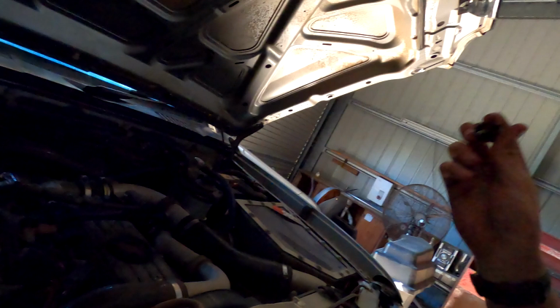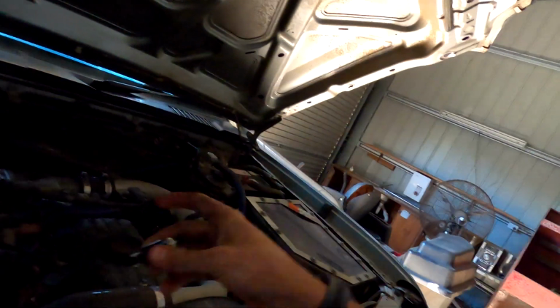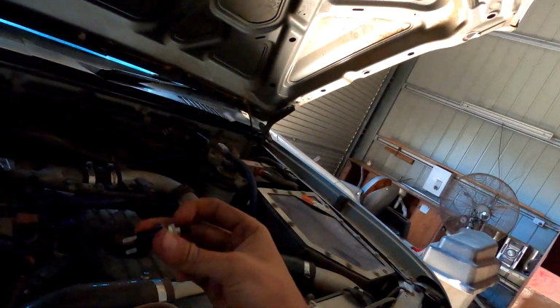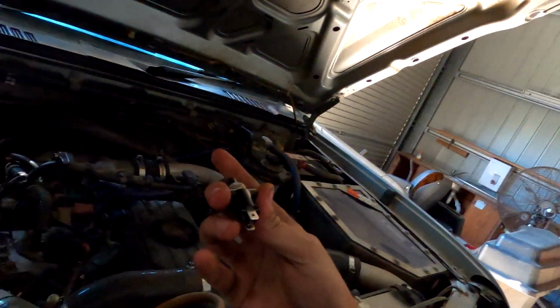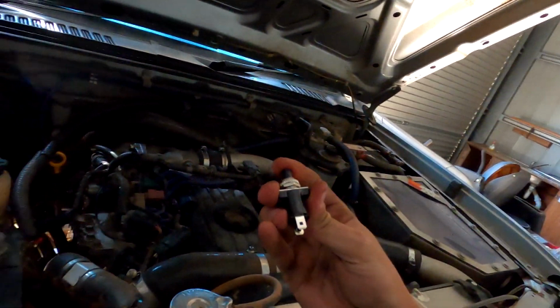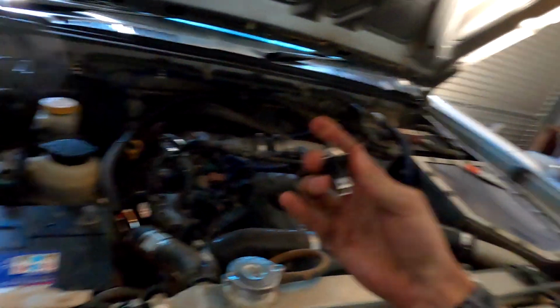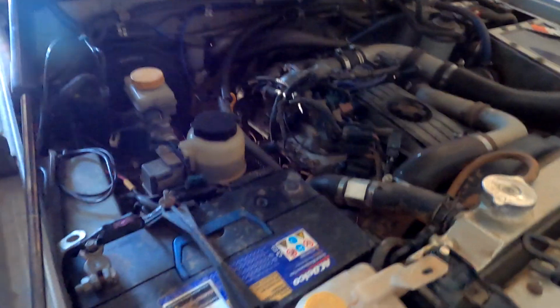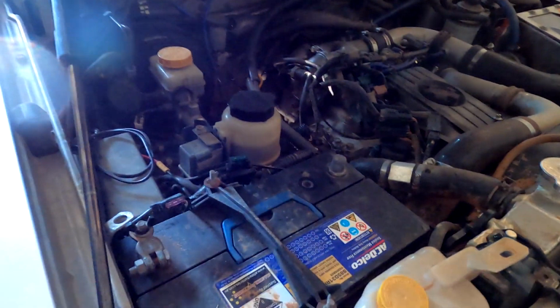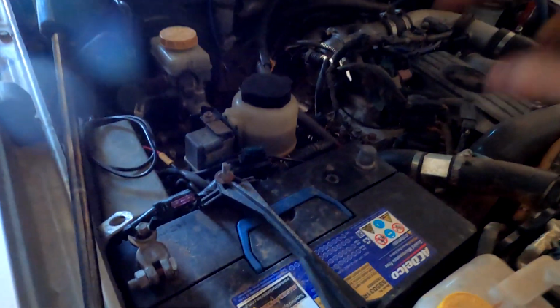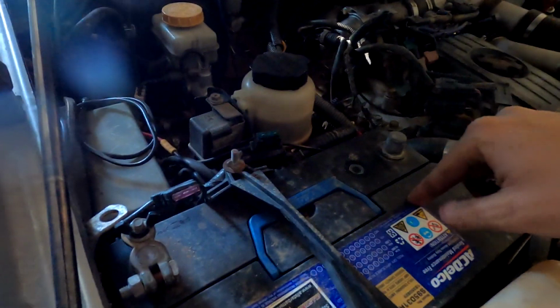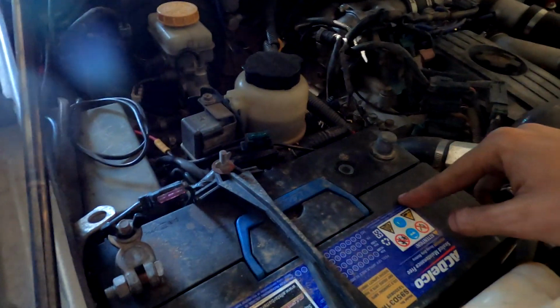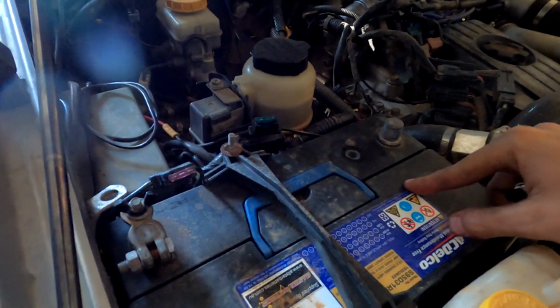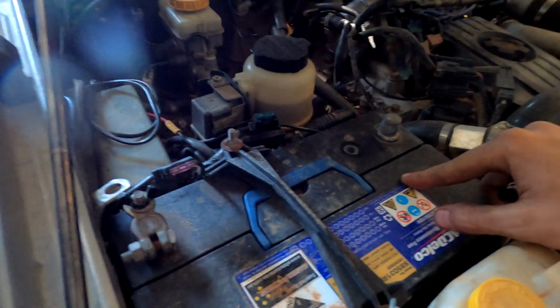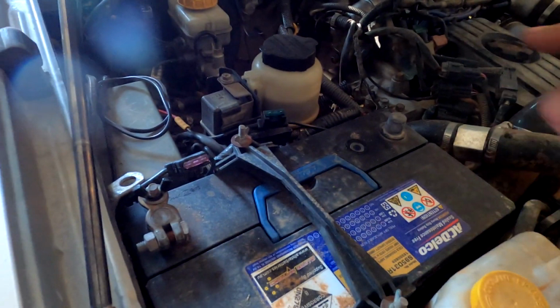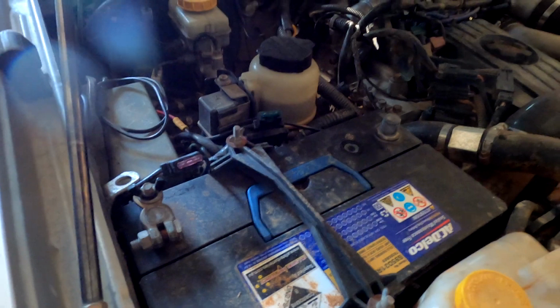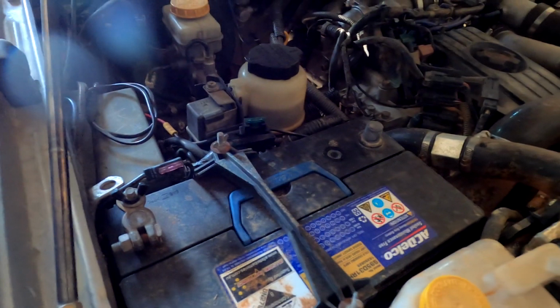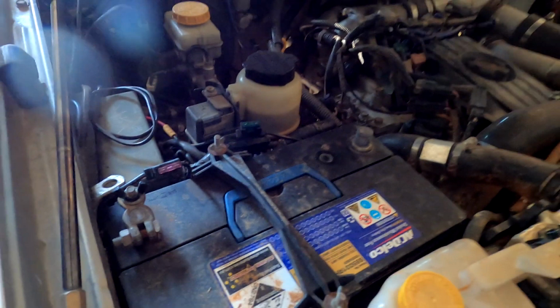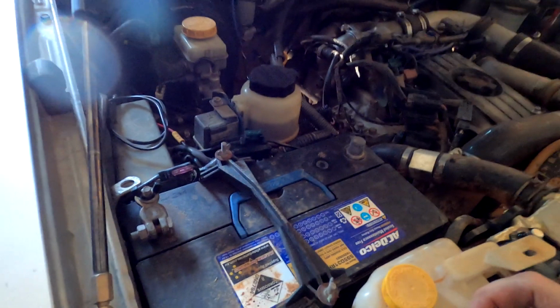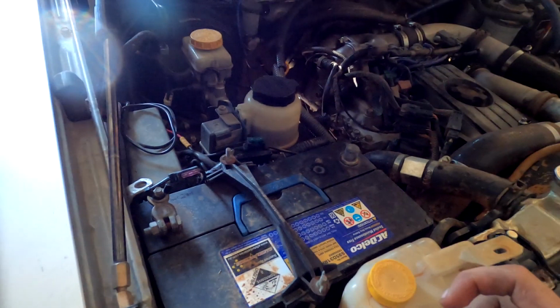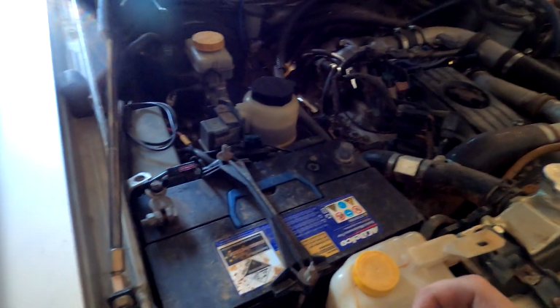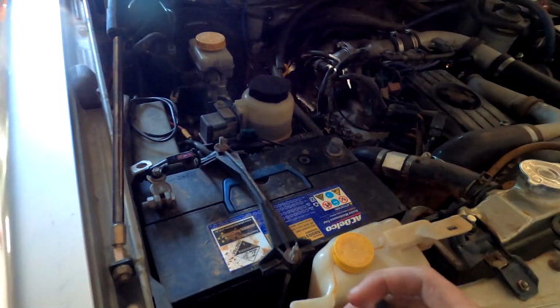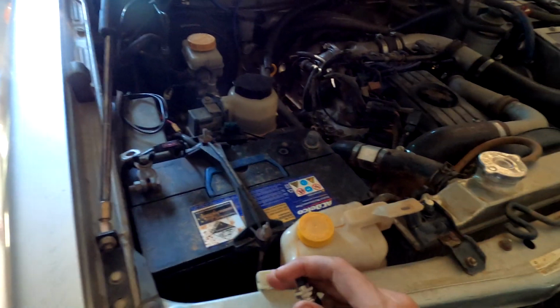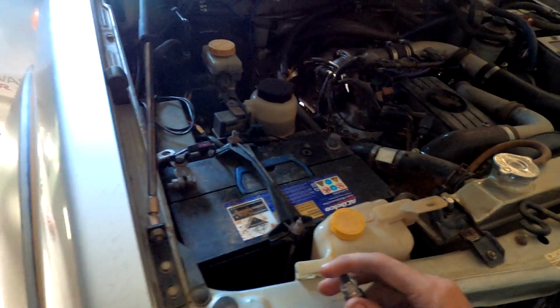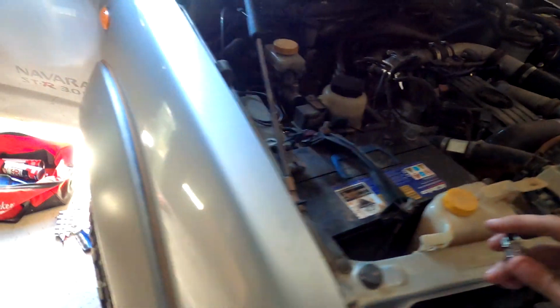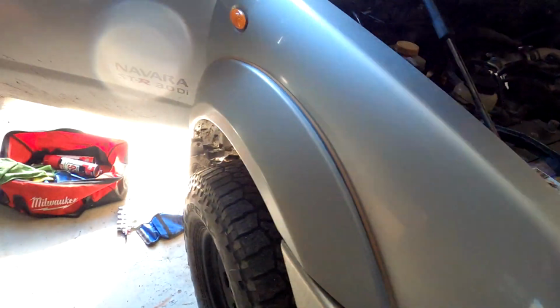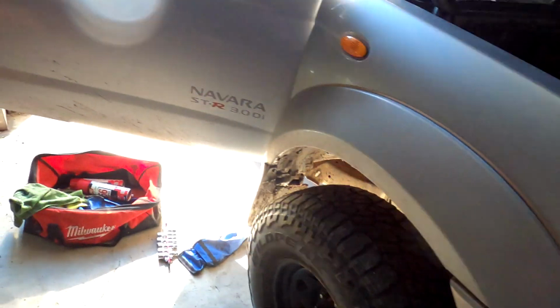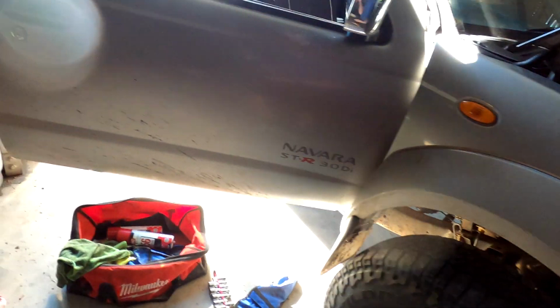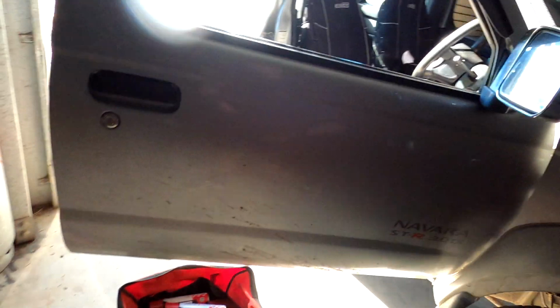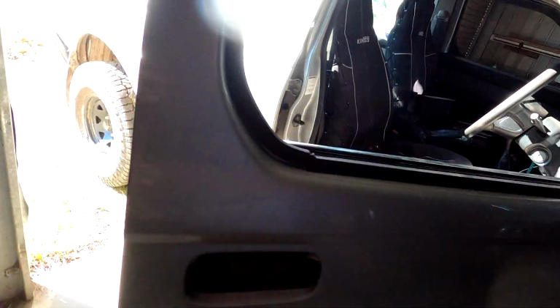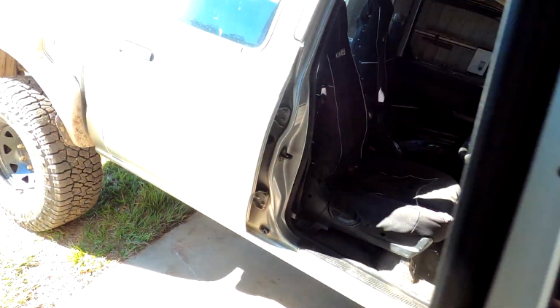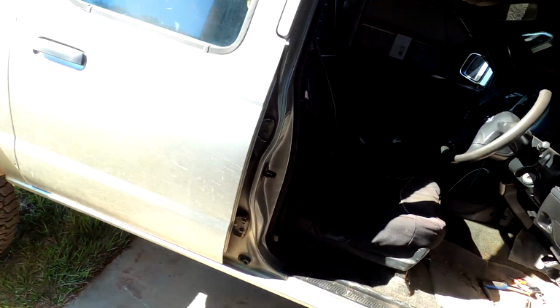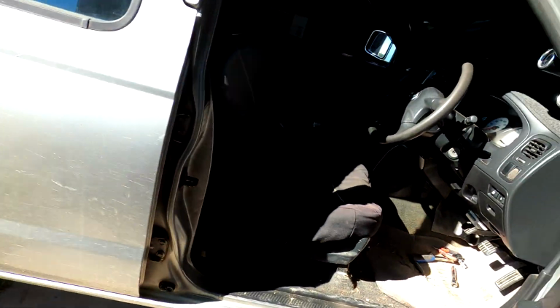So back to the switch. First thing you want to do is disconnect your battery. We're playing with the ECU — we don't want to damage anything there. Then we'll come around here and I'll show you guys.